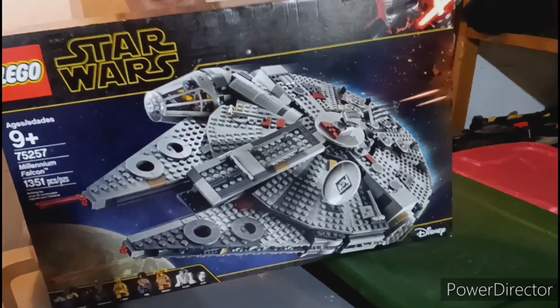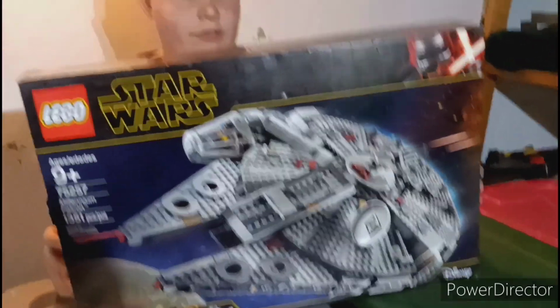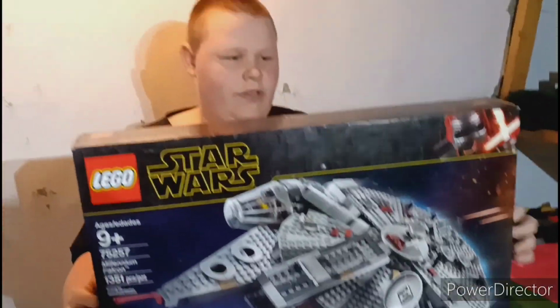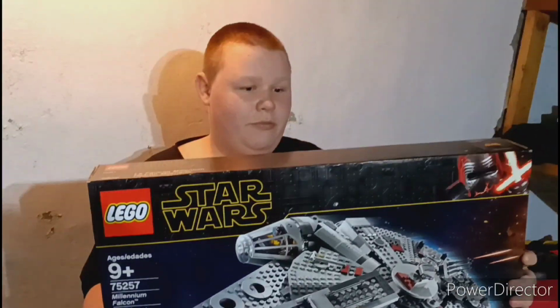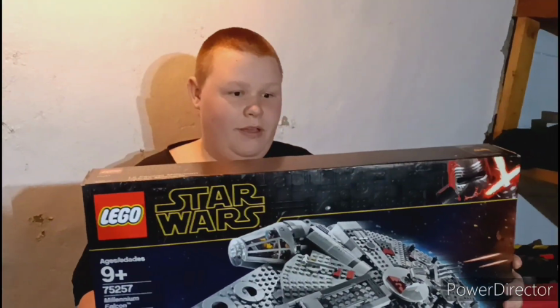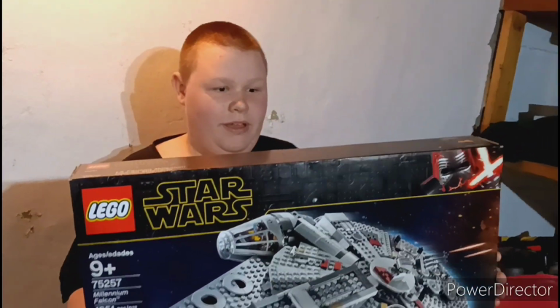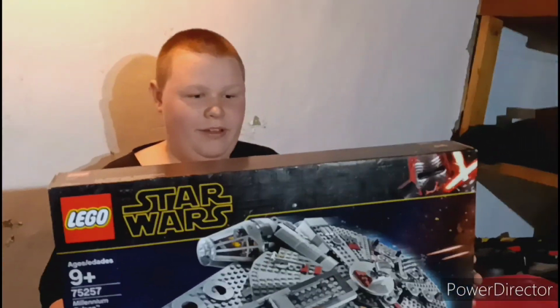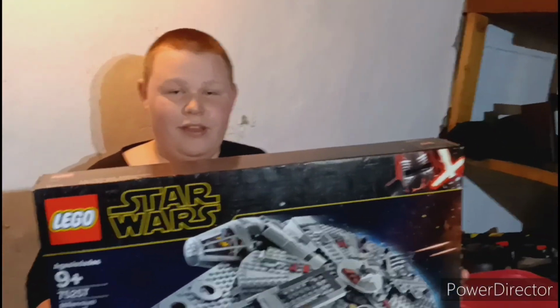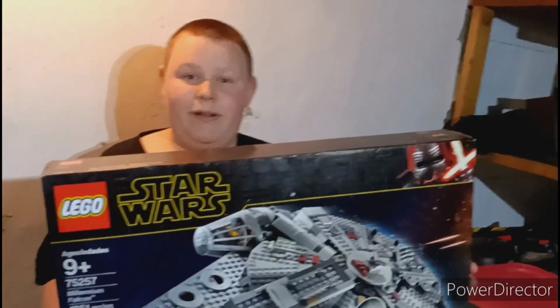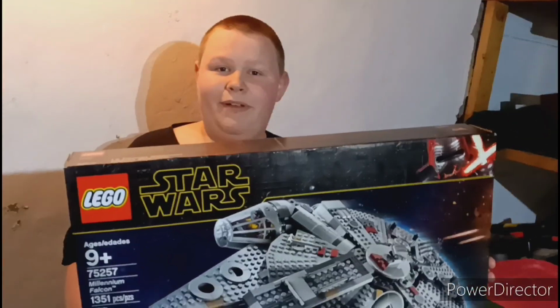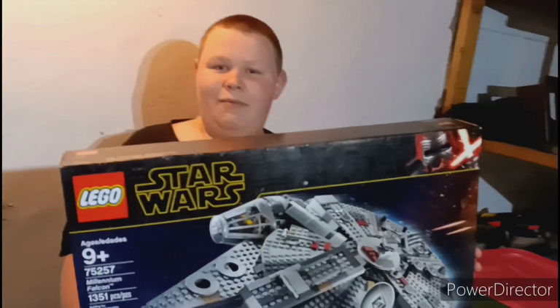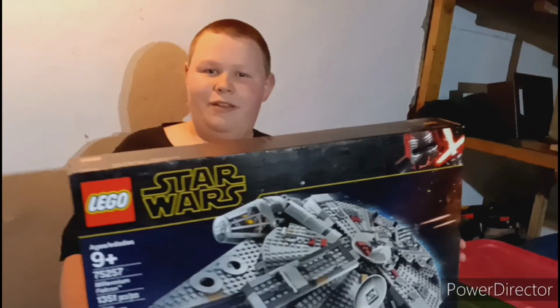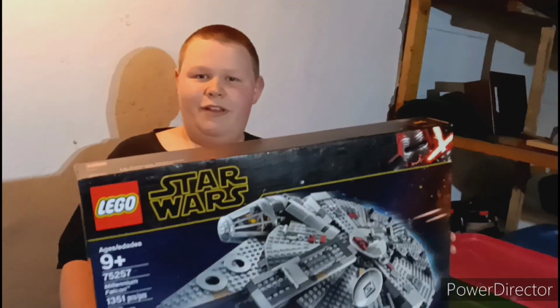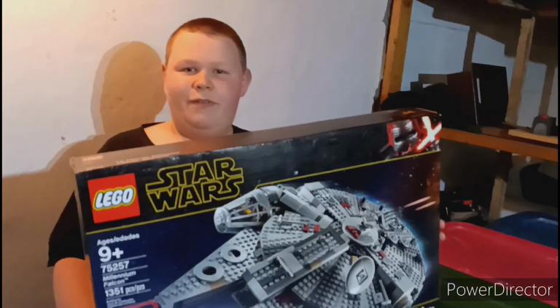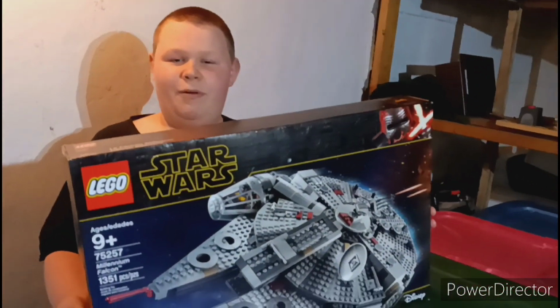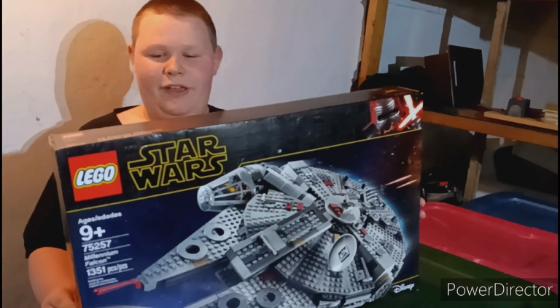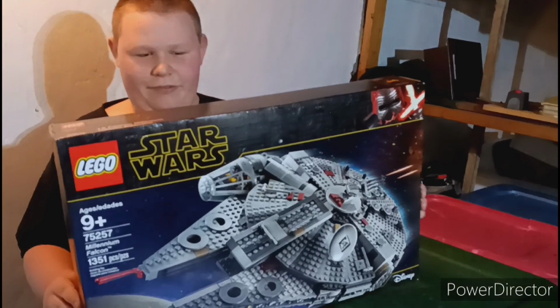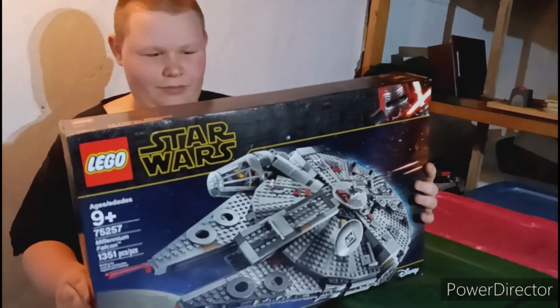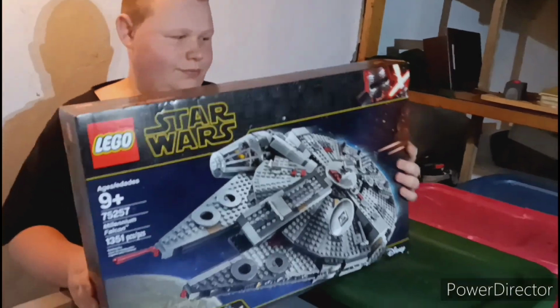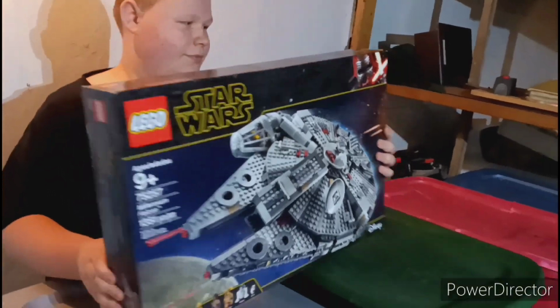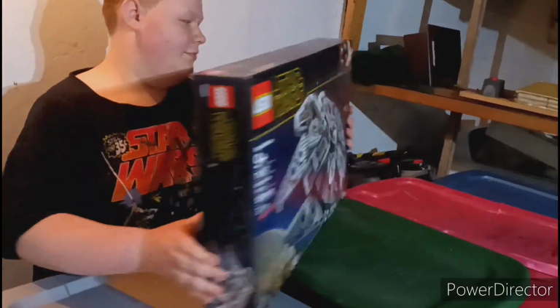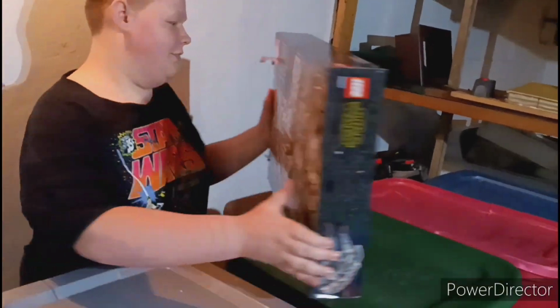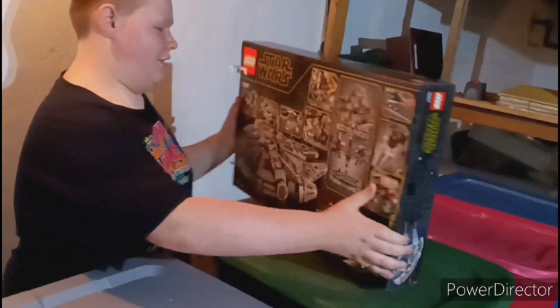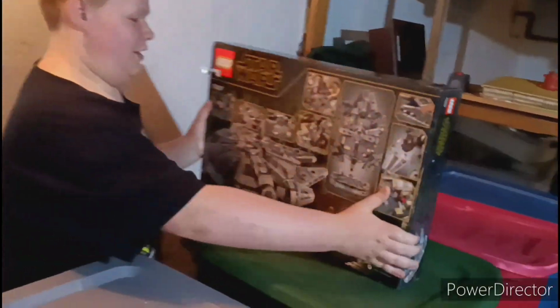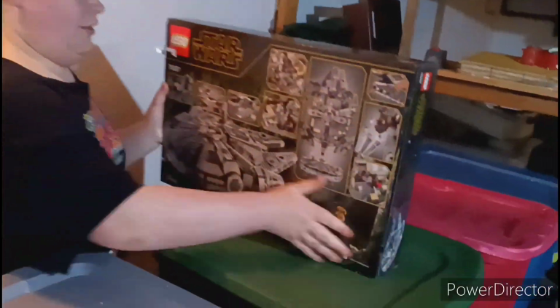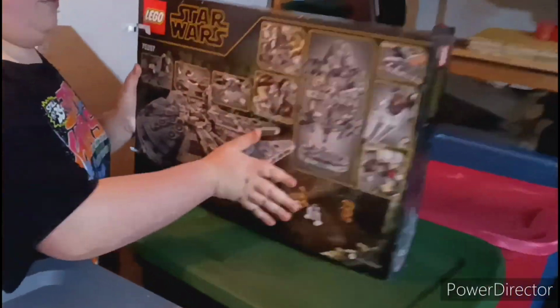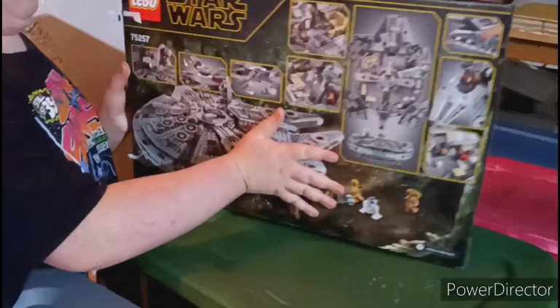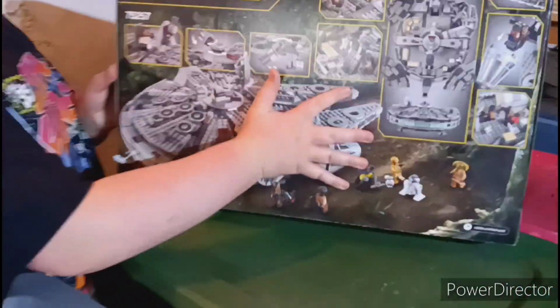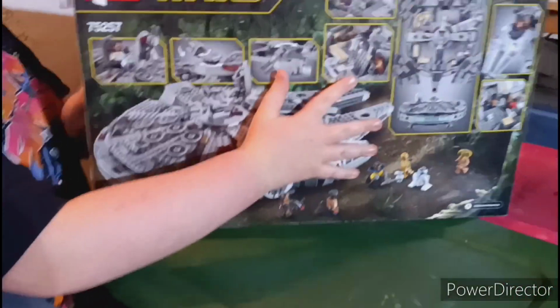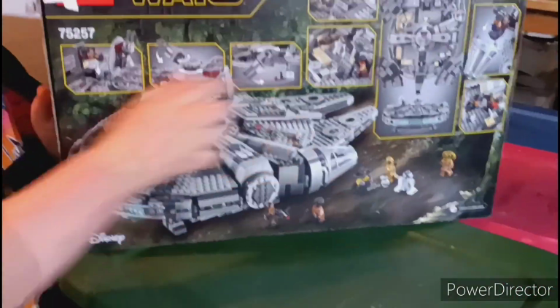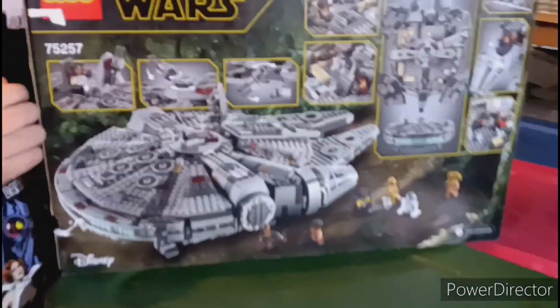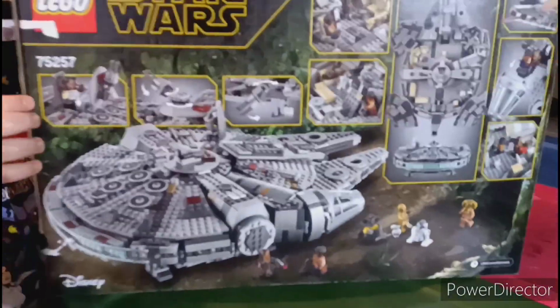This is really big. My grandma got me this for a birthday gift. Let's see what's in it.